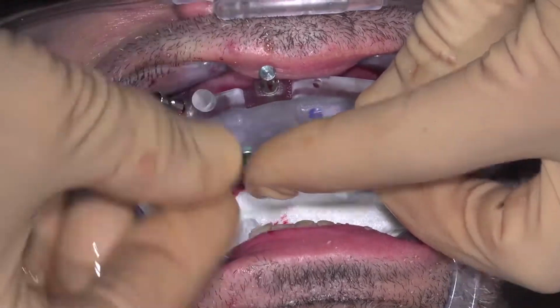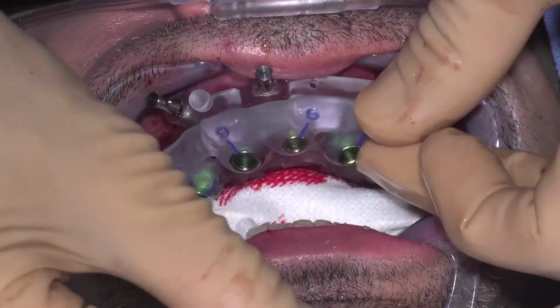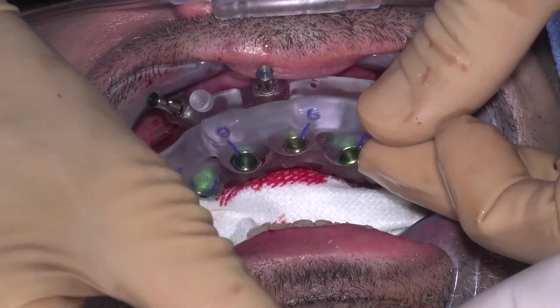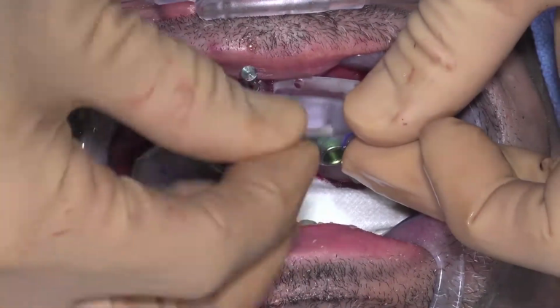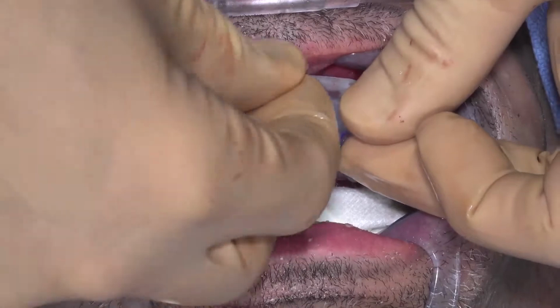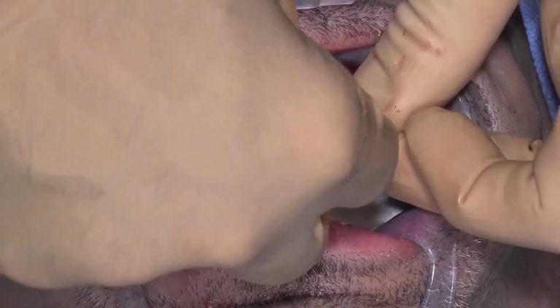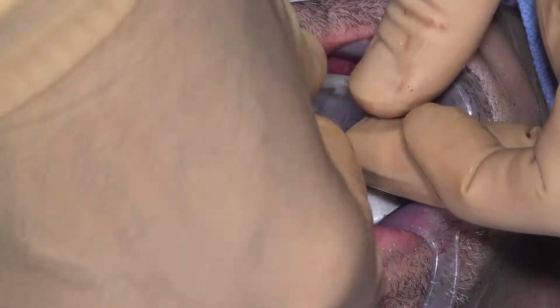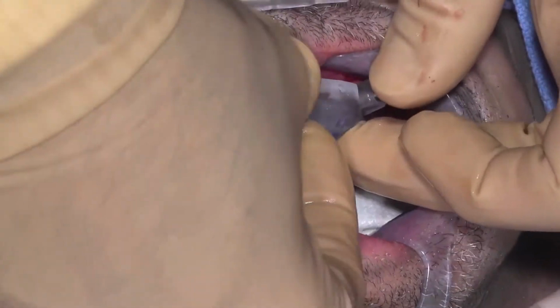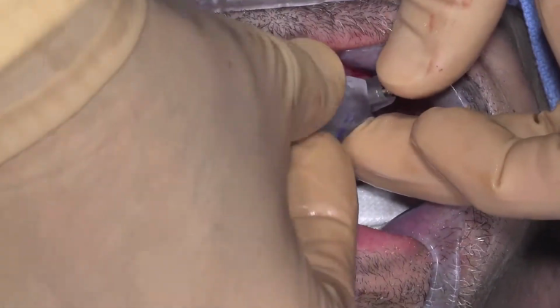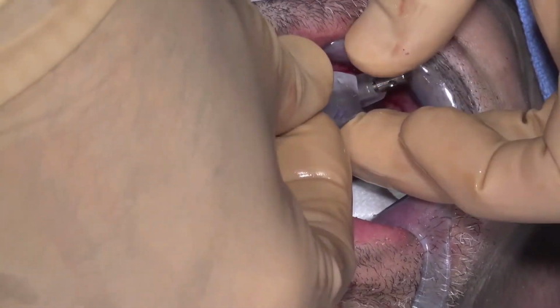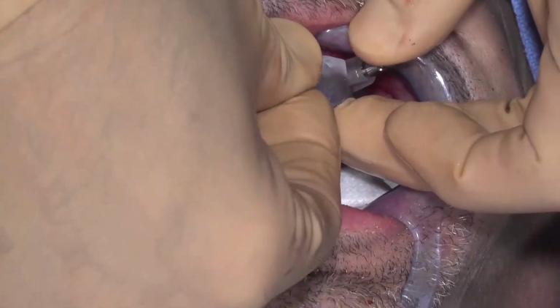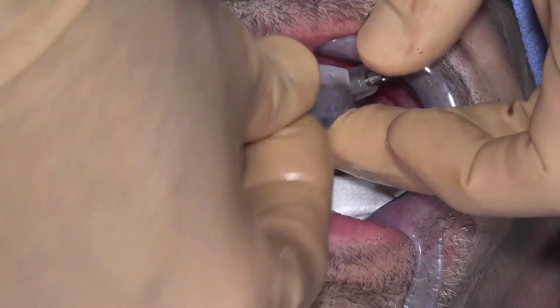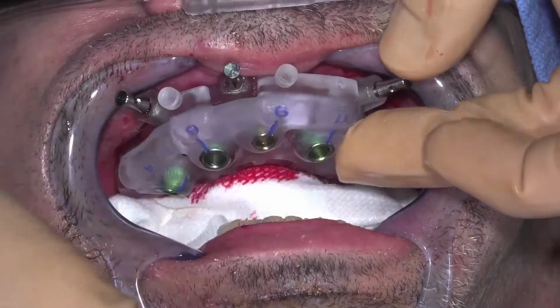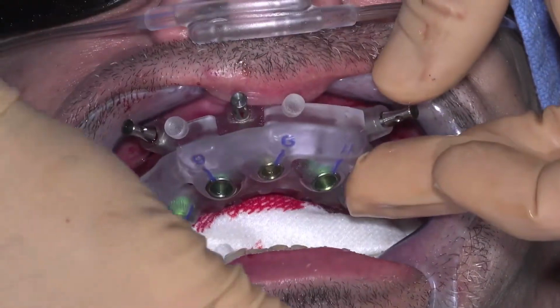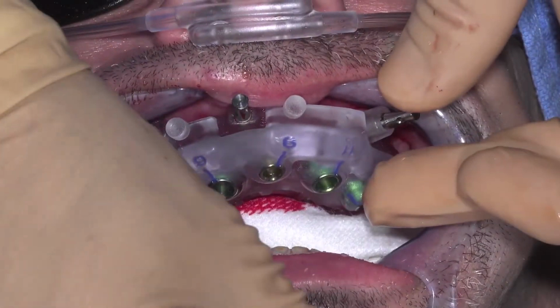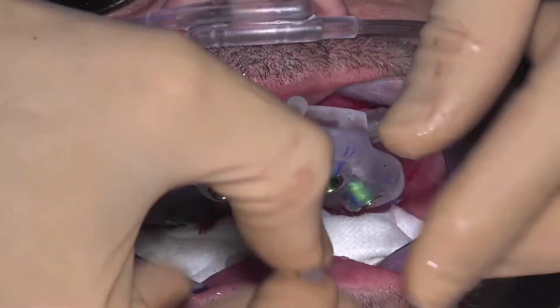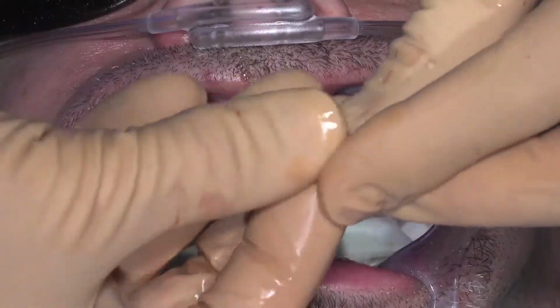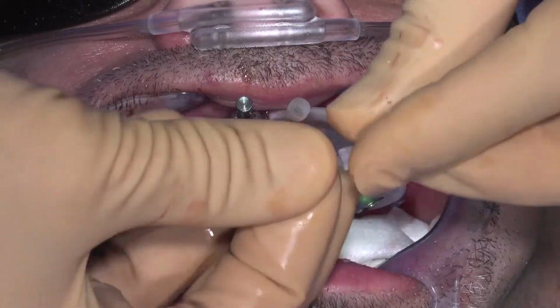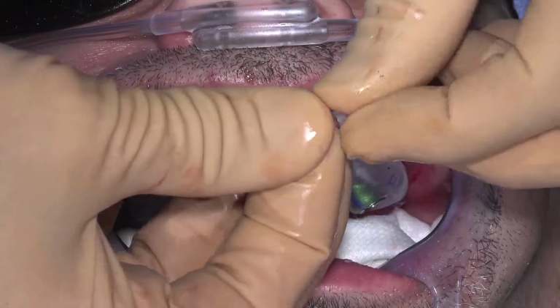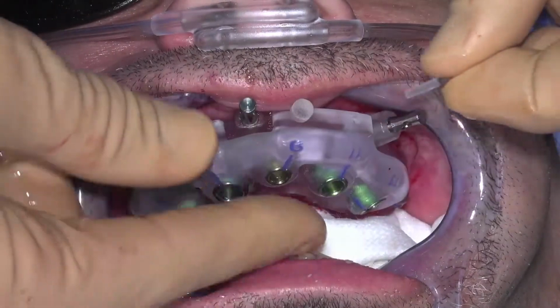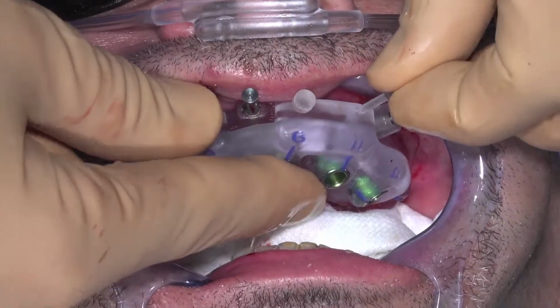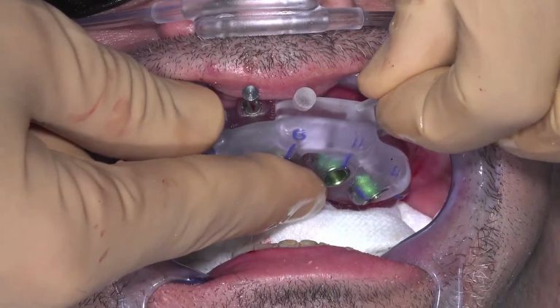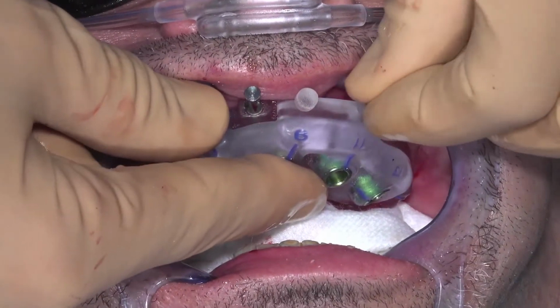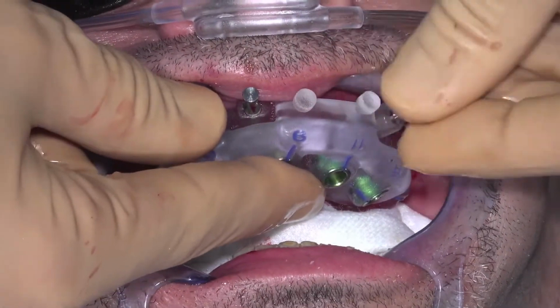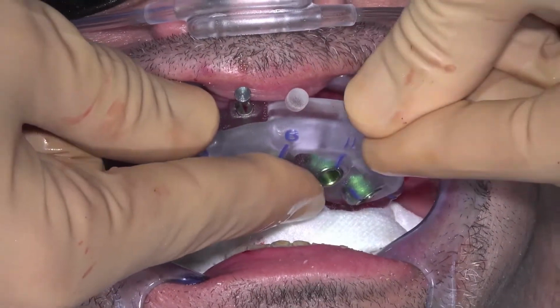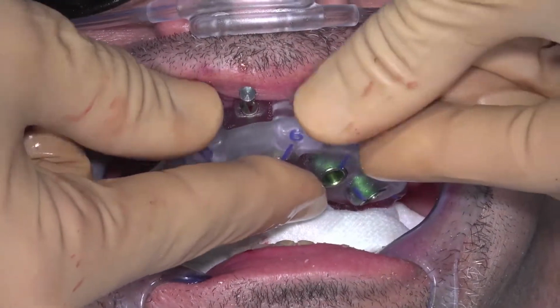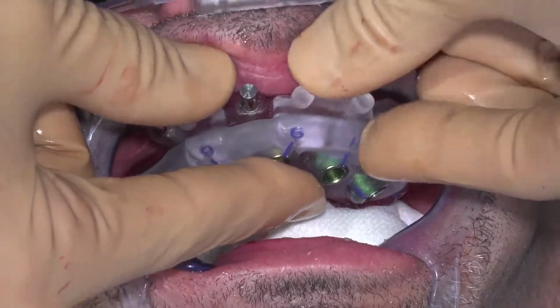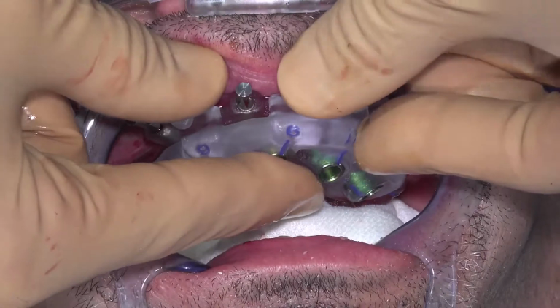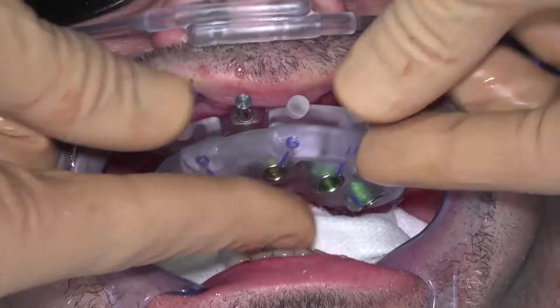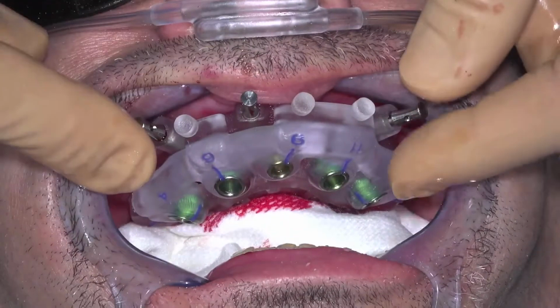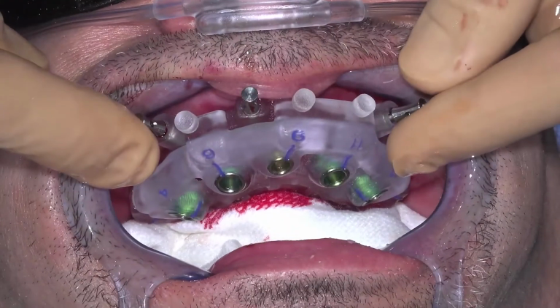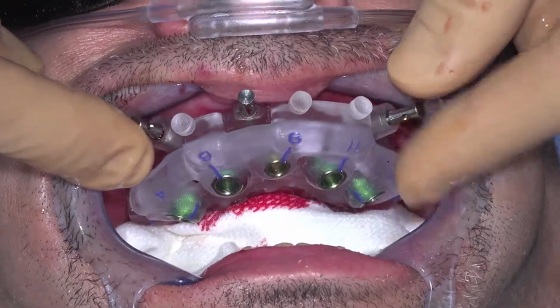Insert the plastic pins. Do not force them into place. If they do not insert easily, the surgical guide may not be in the proper position. Check again to make sure there is no gauze, tissue, or bone that is still keeping the surgical guide from seating properly.